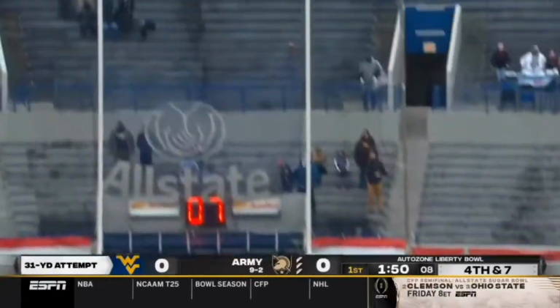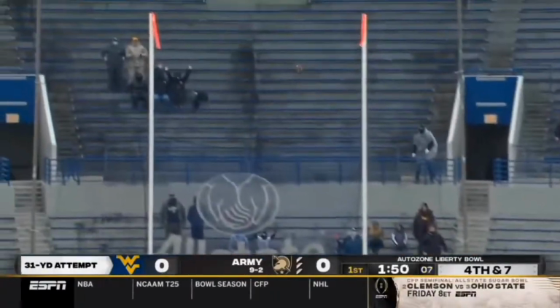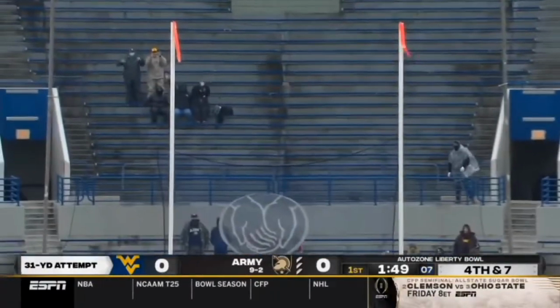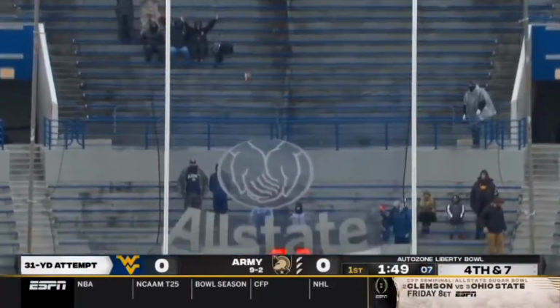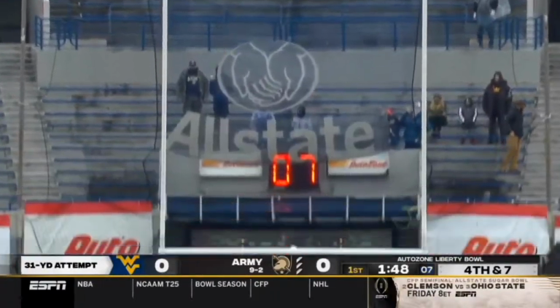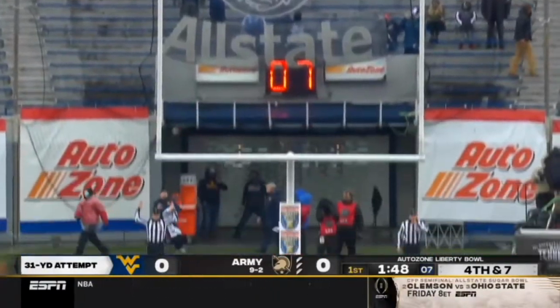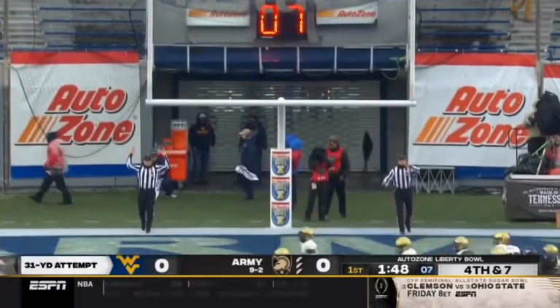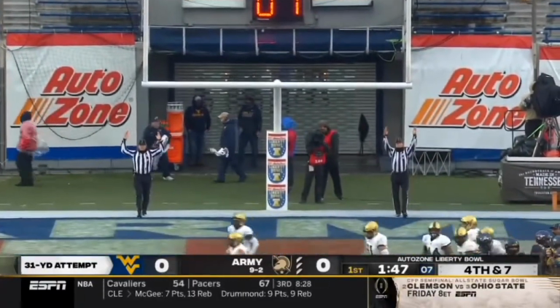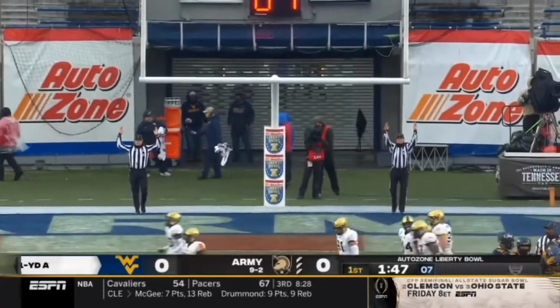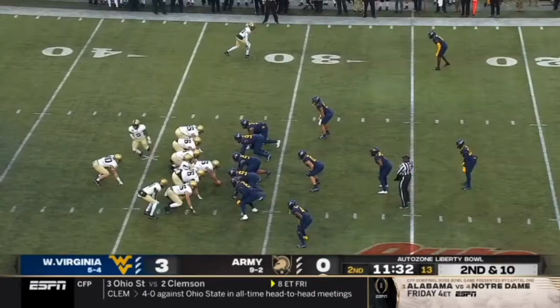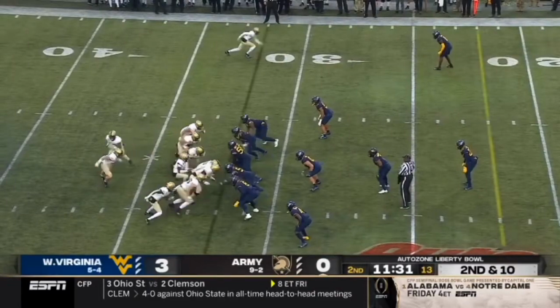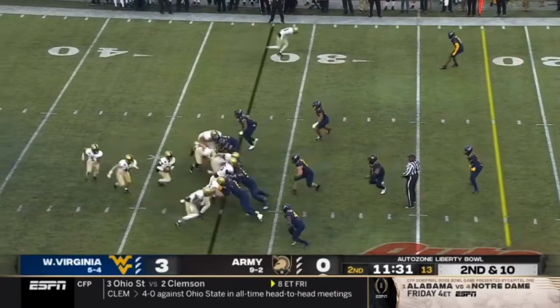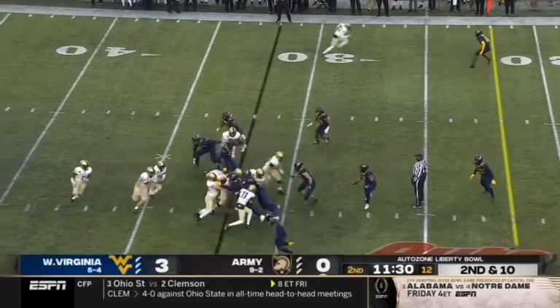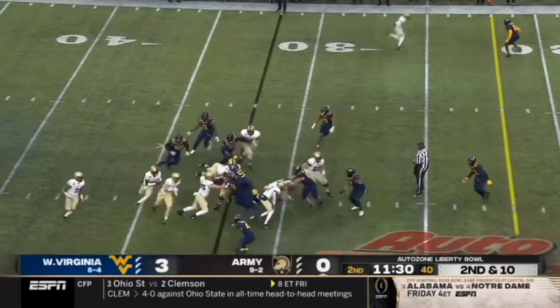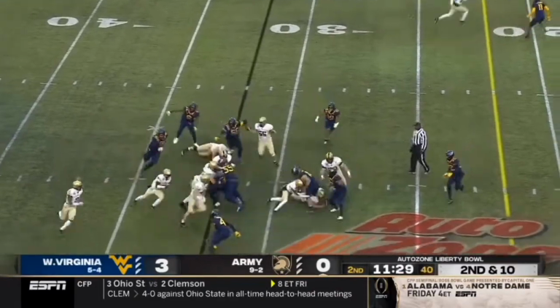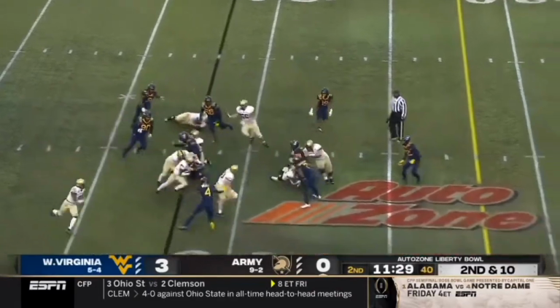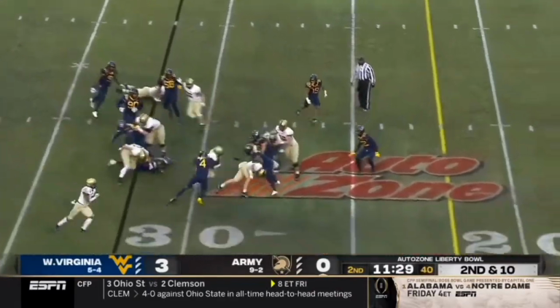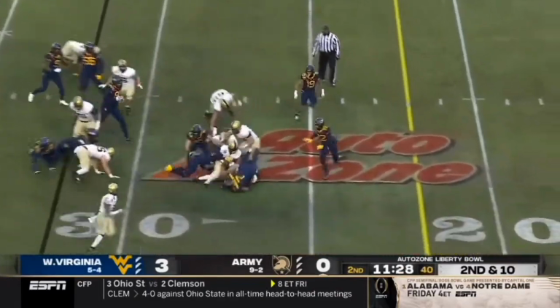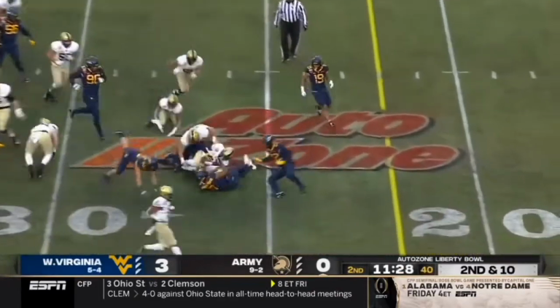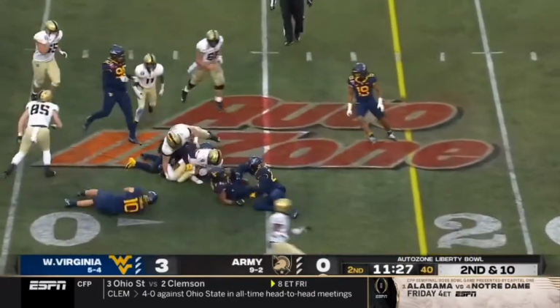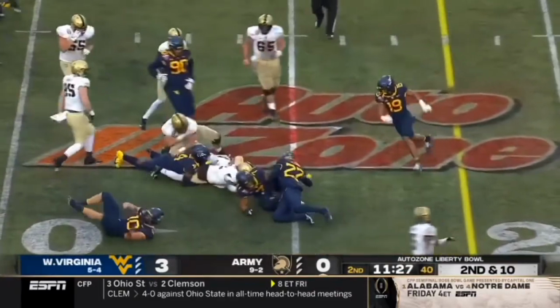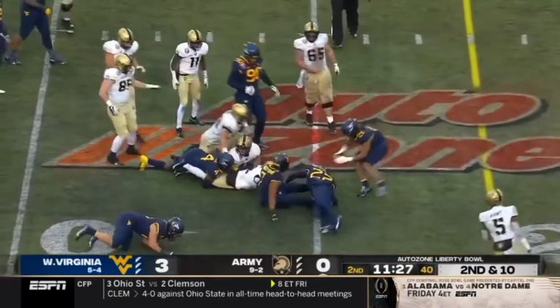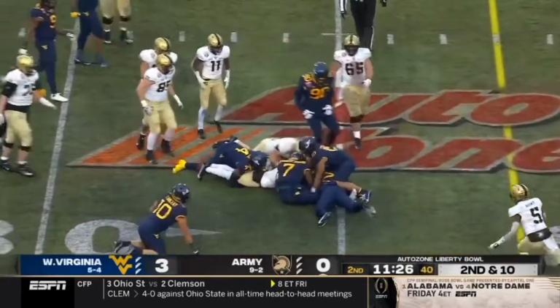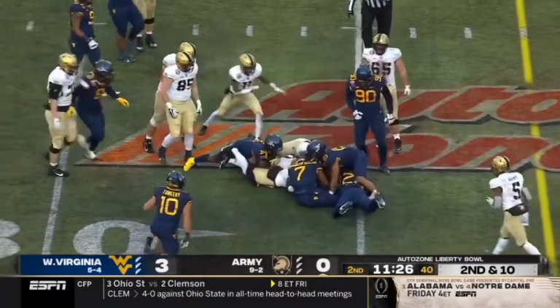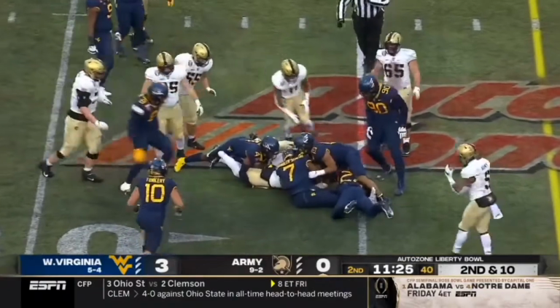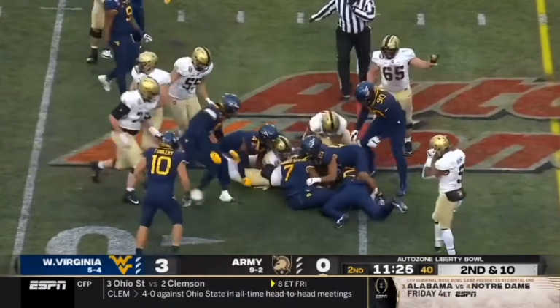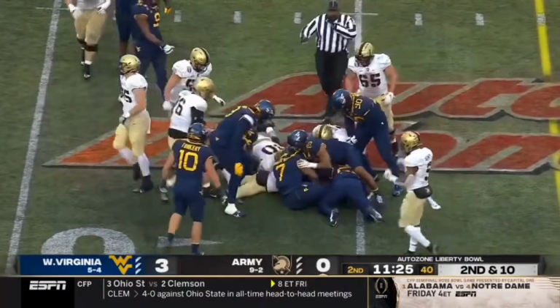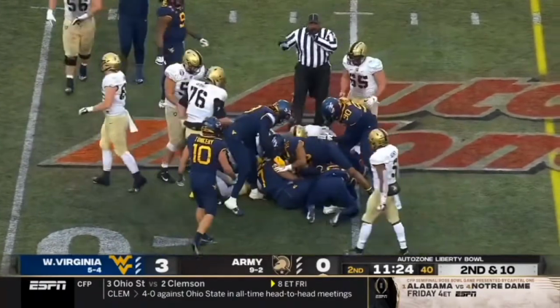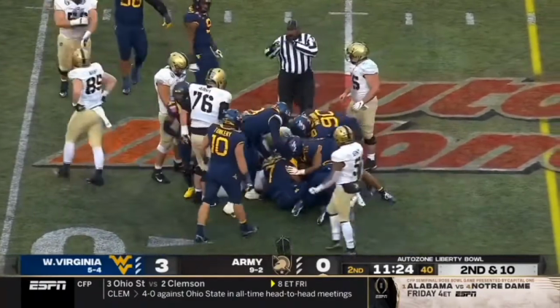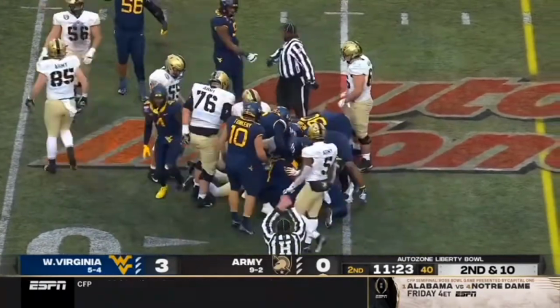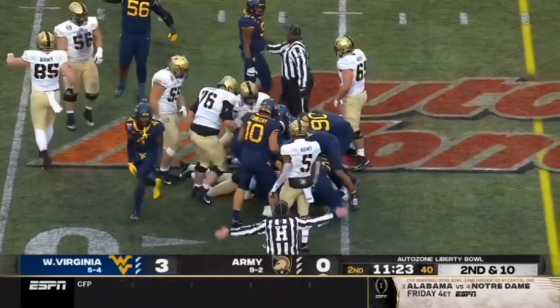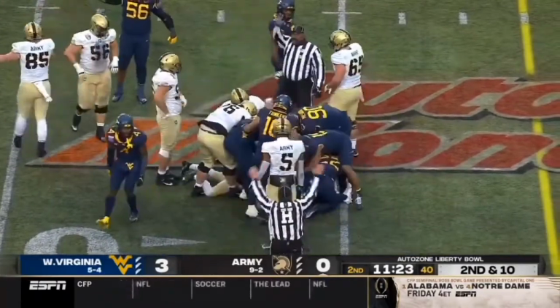And the kick is good. Play of the drive coming up. Here comes Tyler again — he'll keep. And the ball popped loose! Scramble for it at the 26.